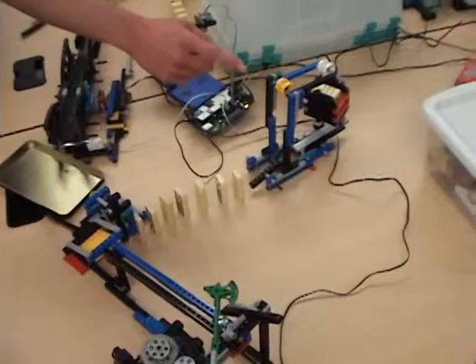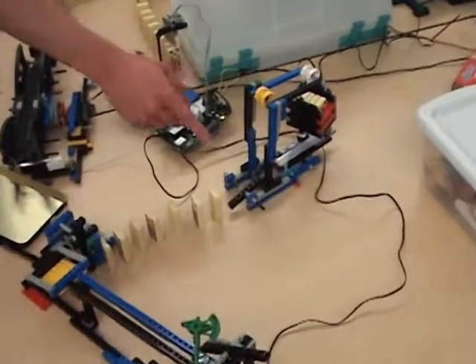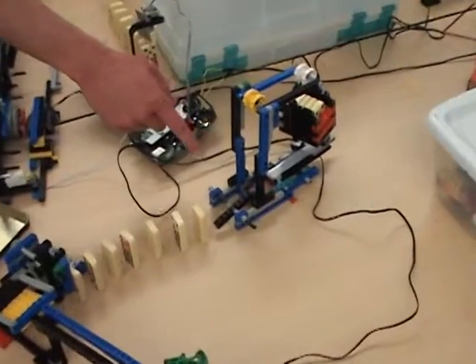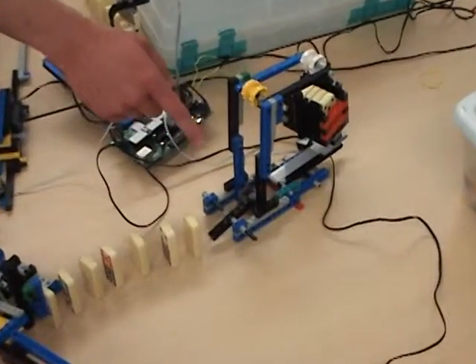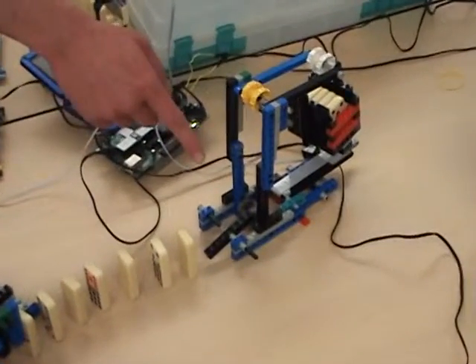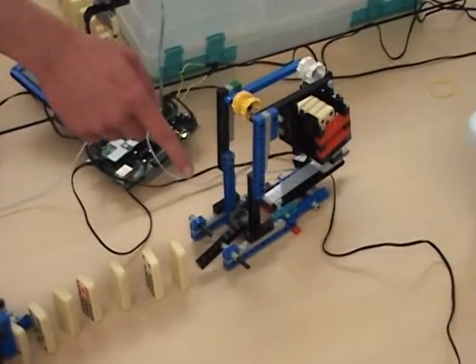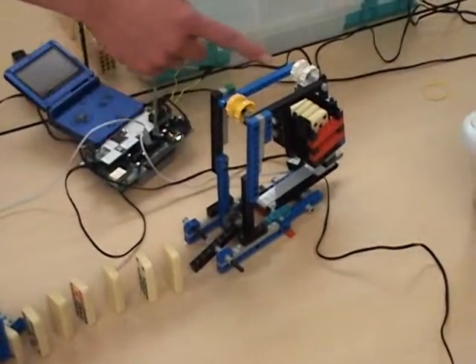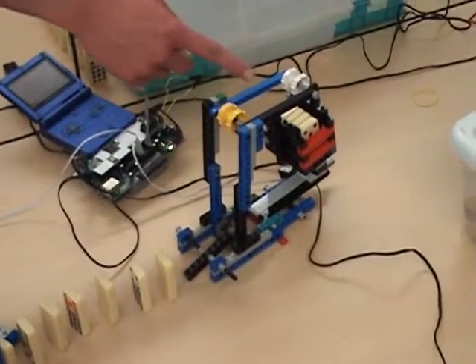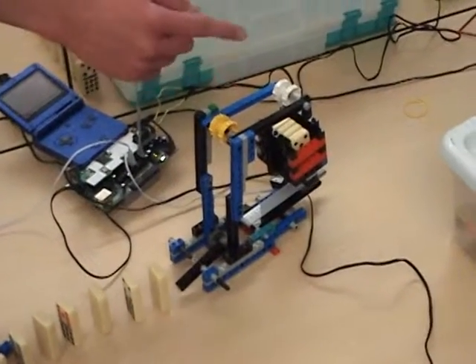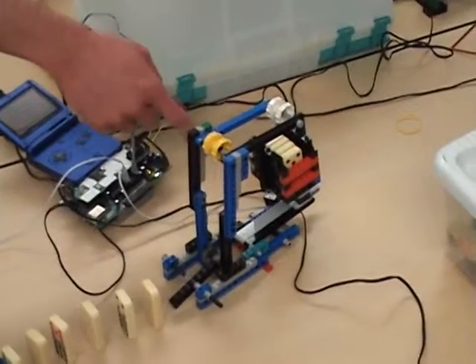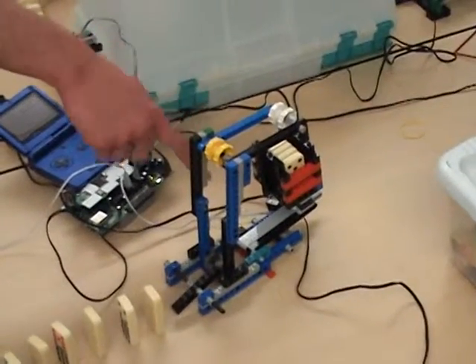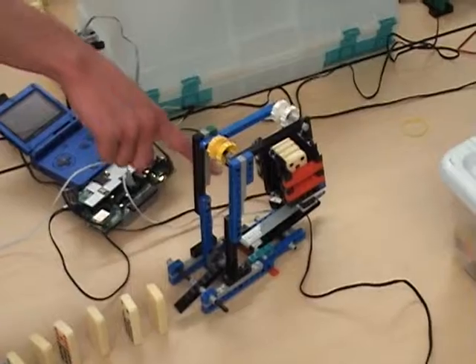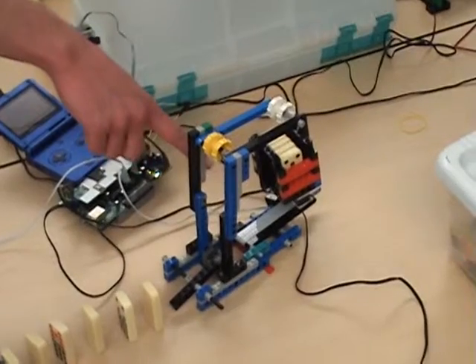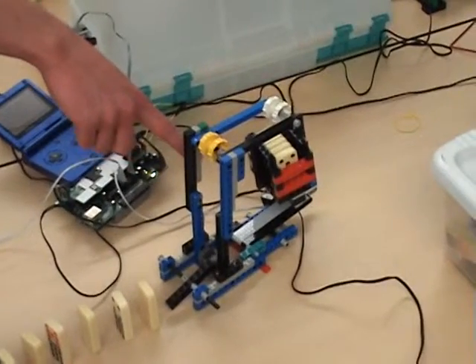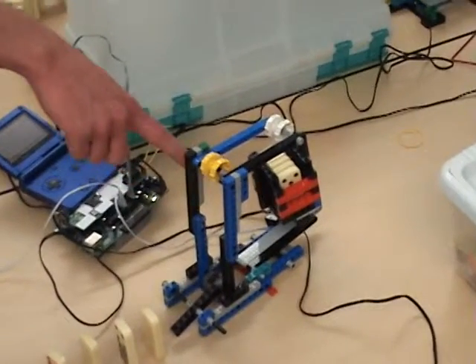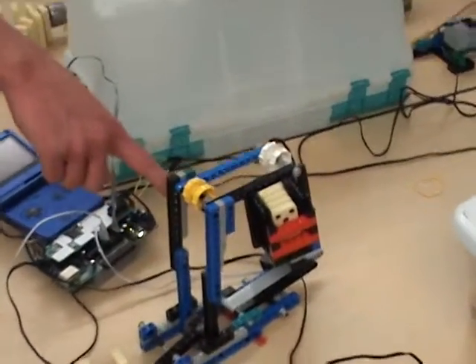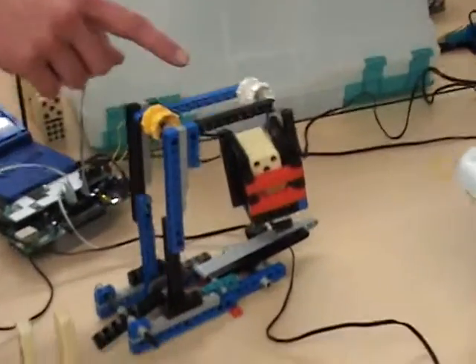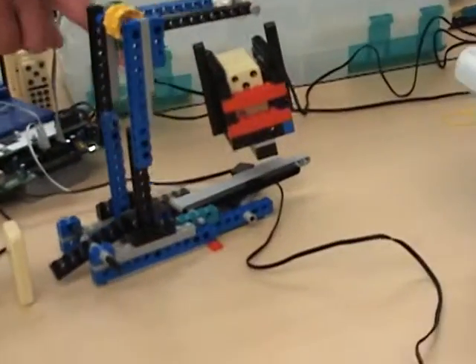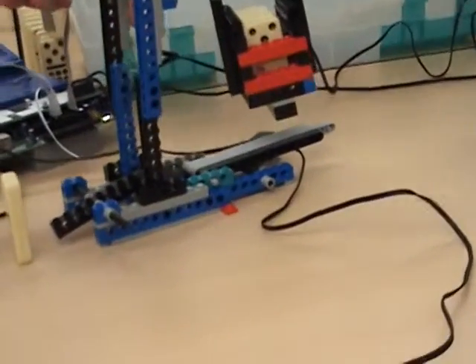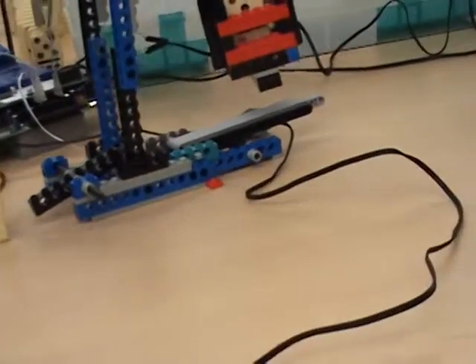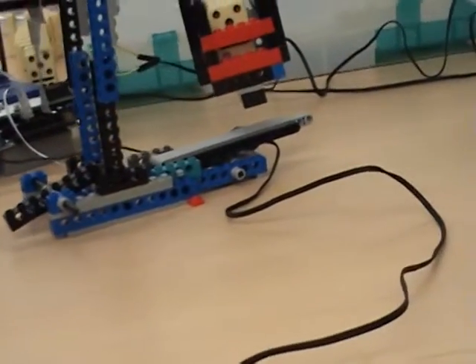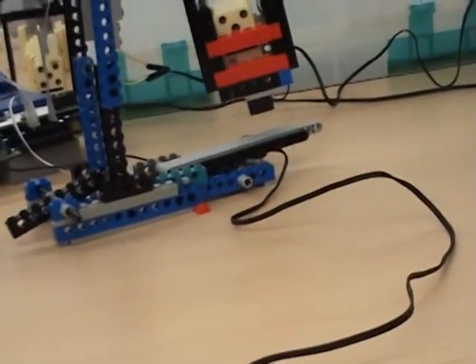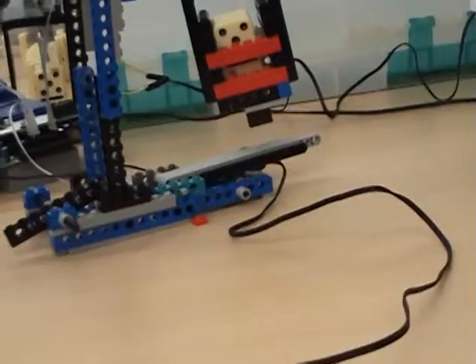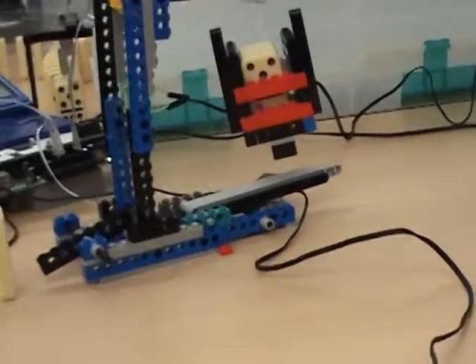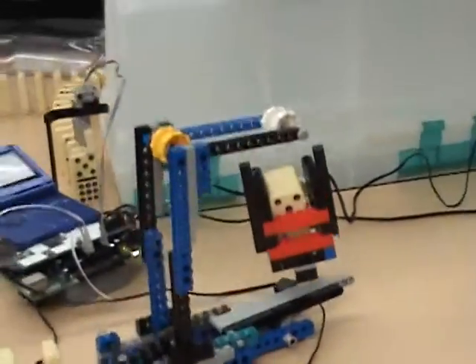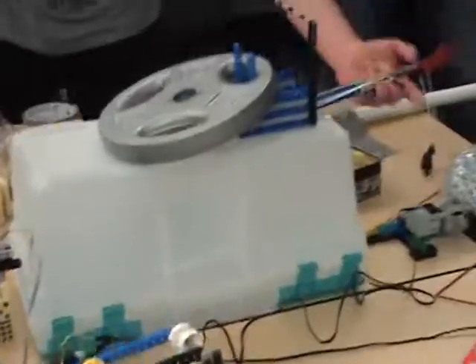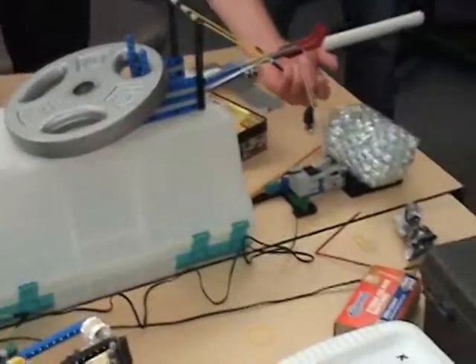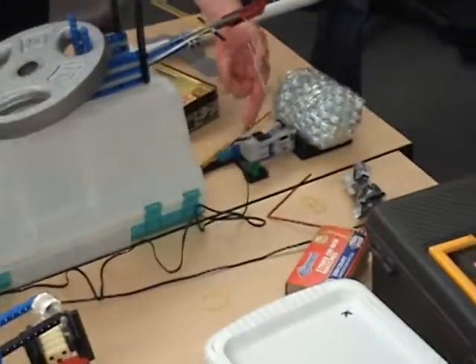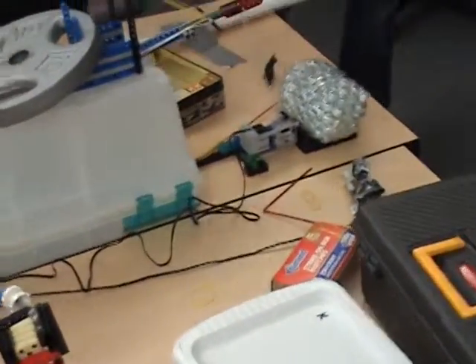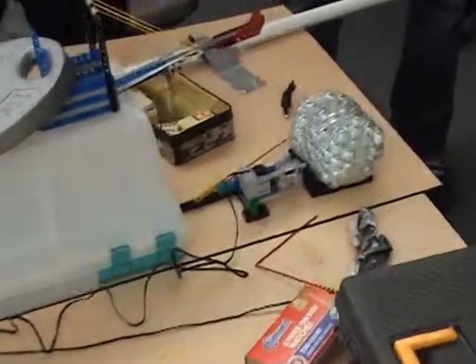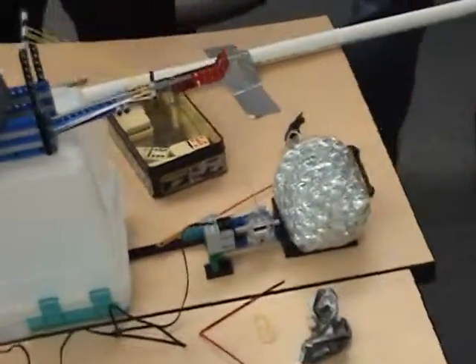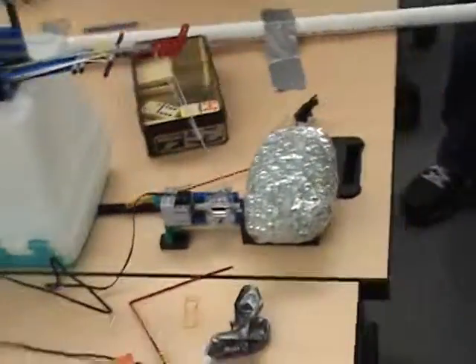That domino will release a ratchet that's holding this up, and there's another touch sensor under that. When that touch sensor is pushed, it will release the trigger to let the catapult go.